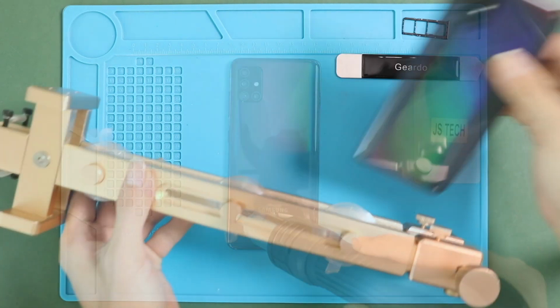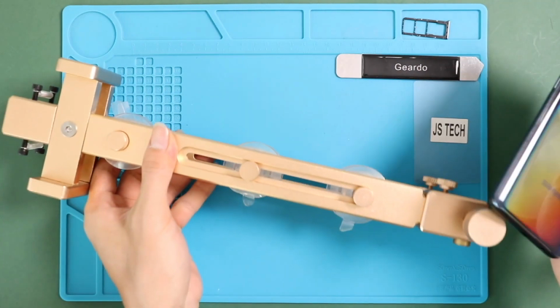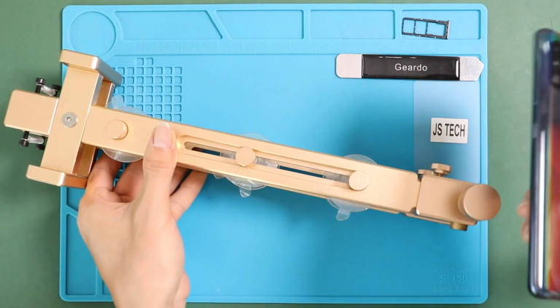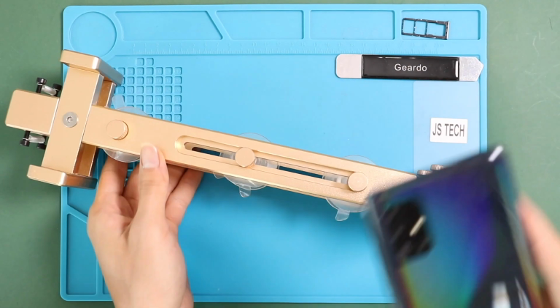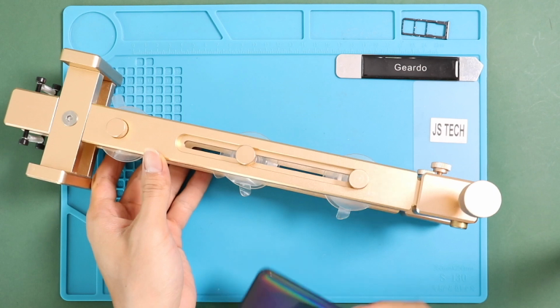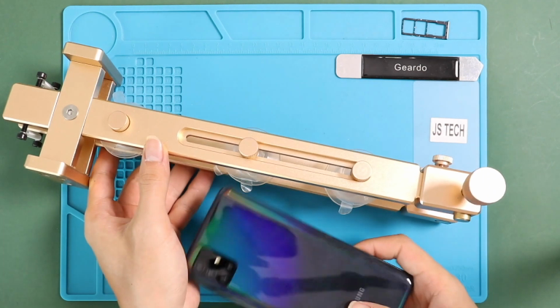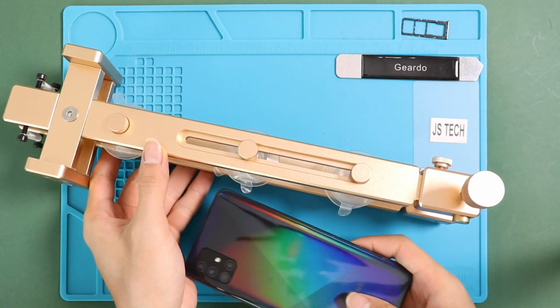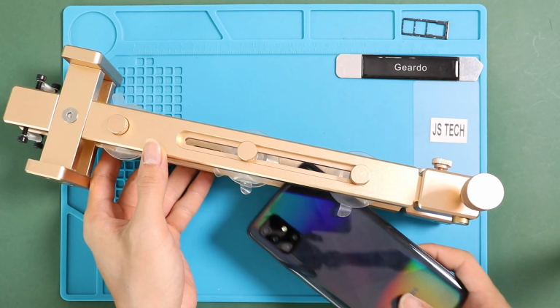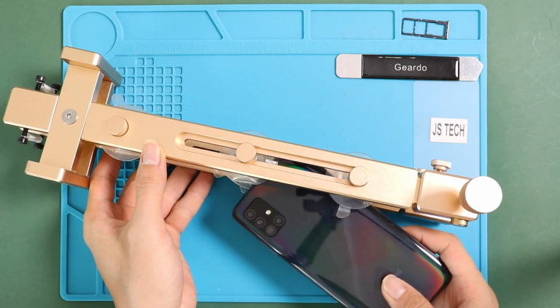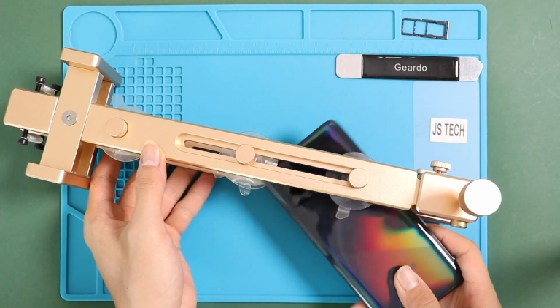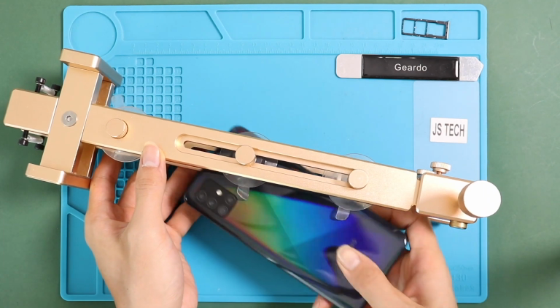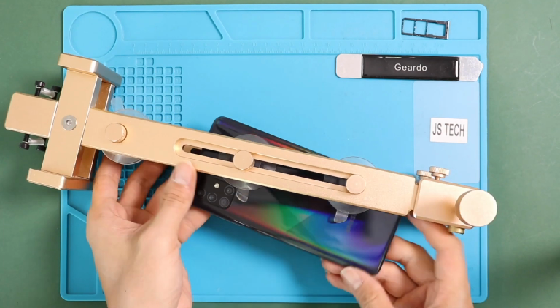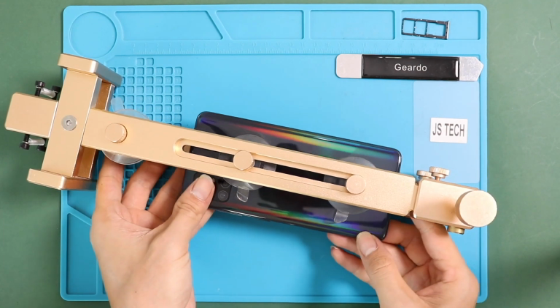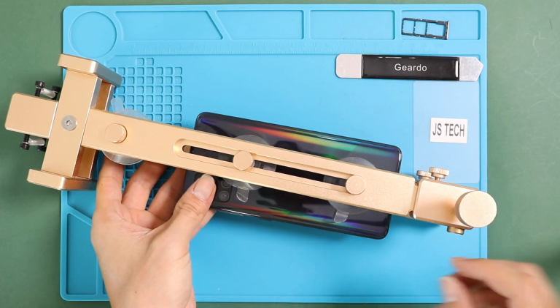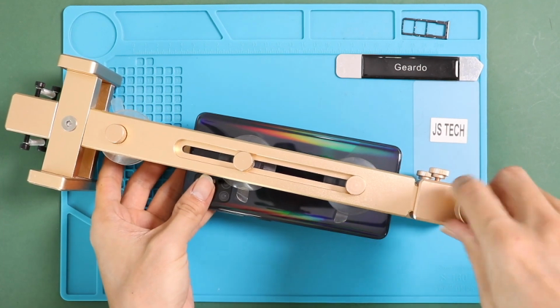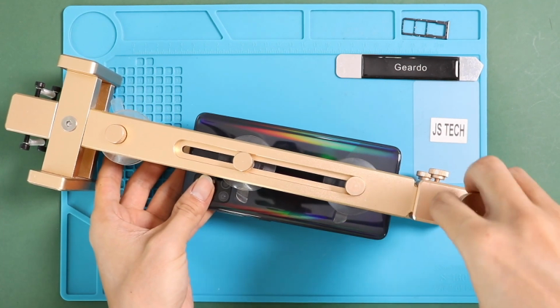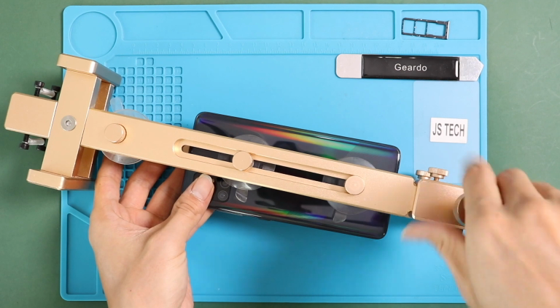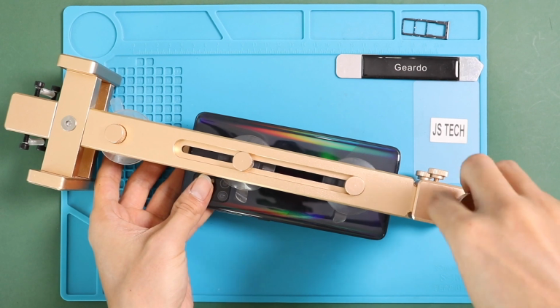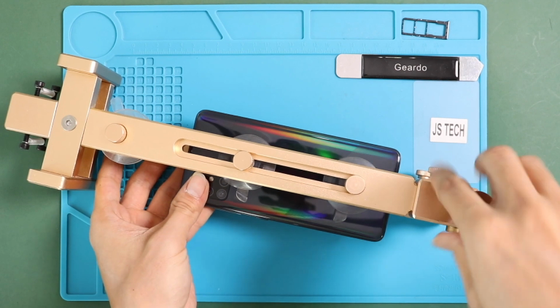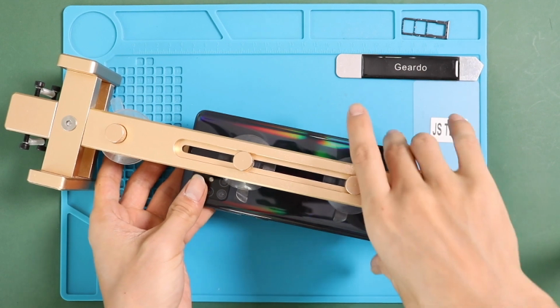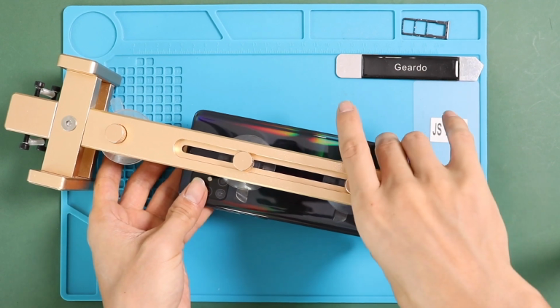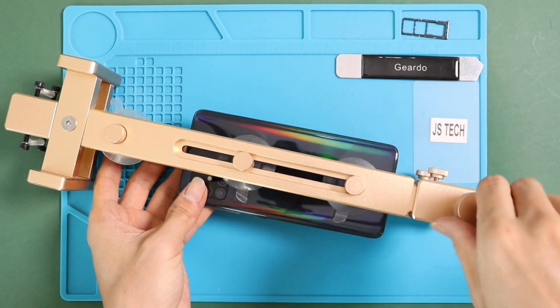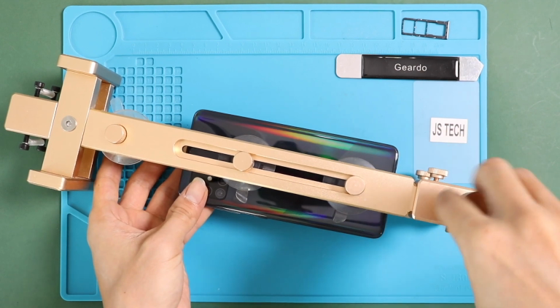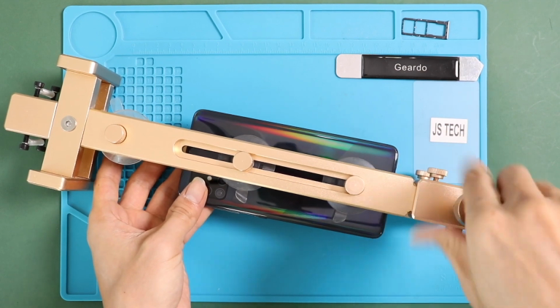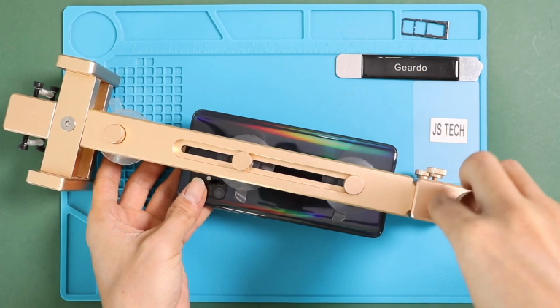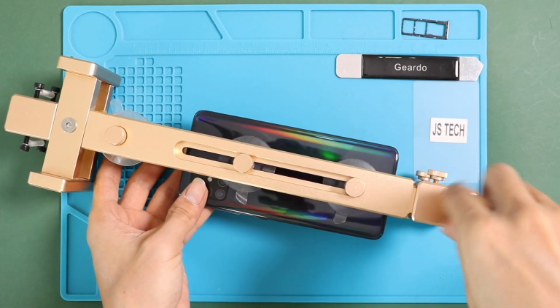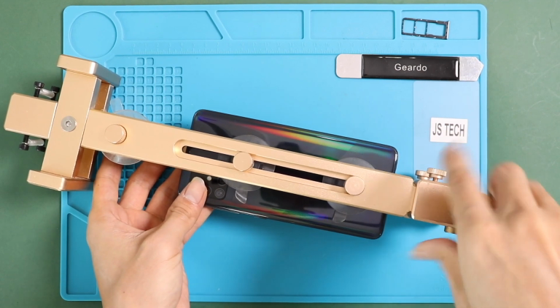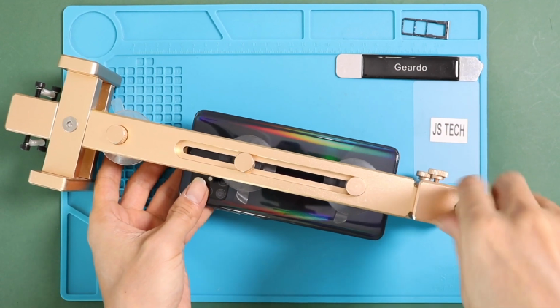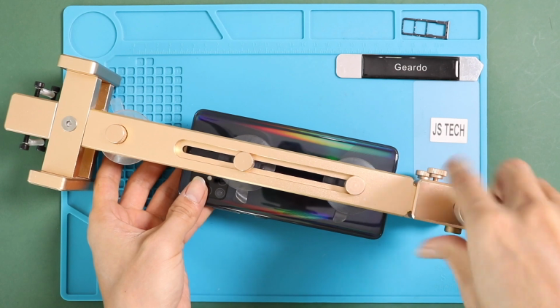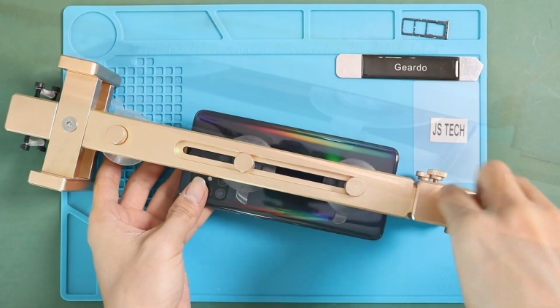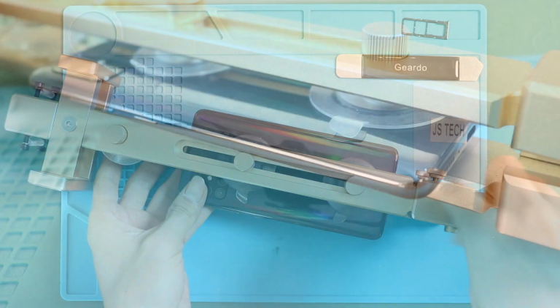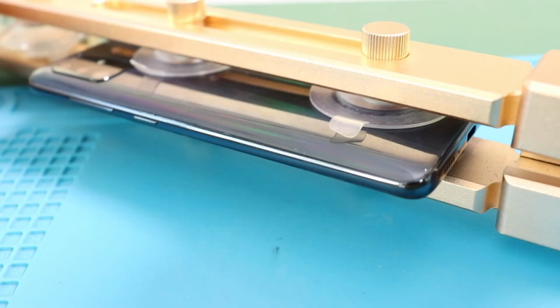Then, to pull up the back cover or create an opening, we got a back cover removal tool. By using this tool, you can pull up the back cover and any attached flex cables without damaging or de-shaping it. The machine is minimizing the pulling pressure.